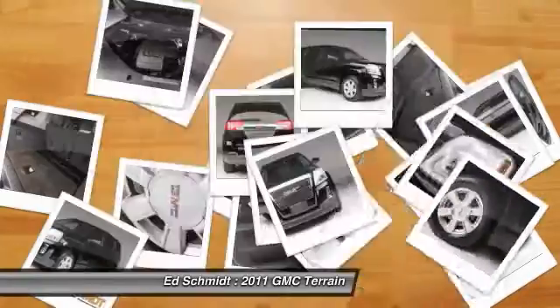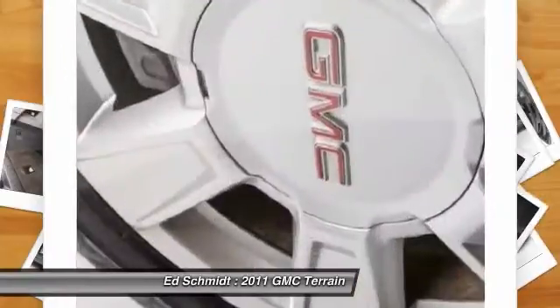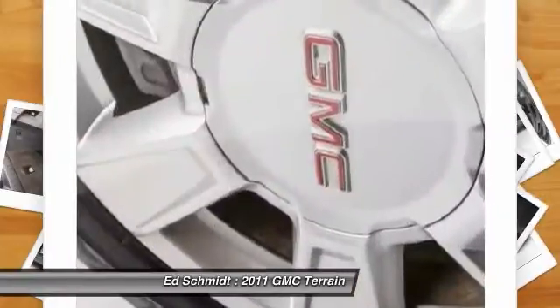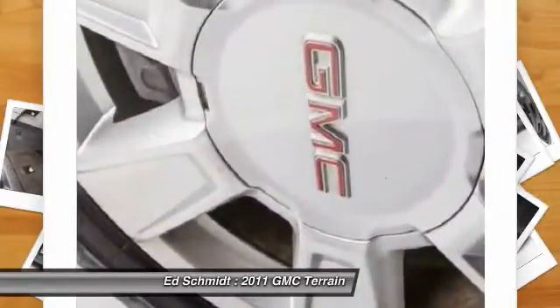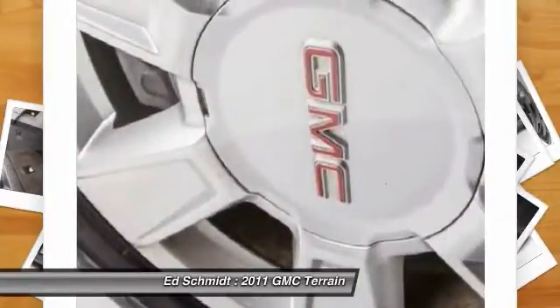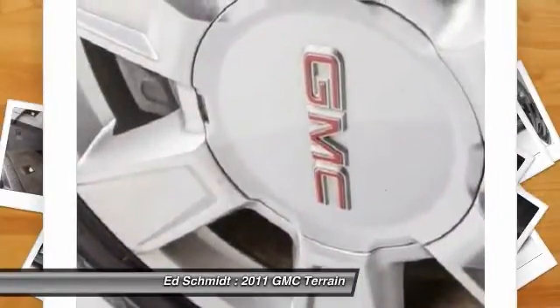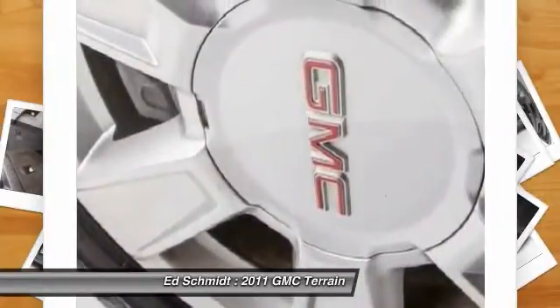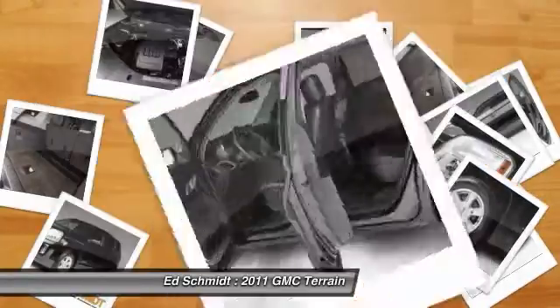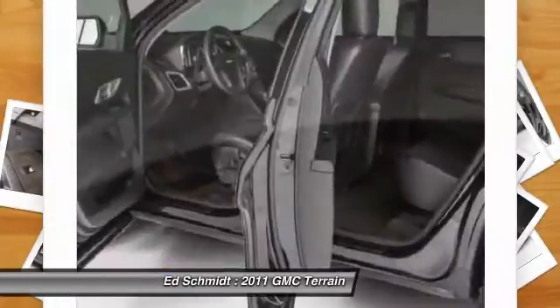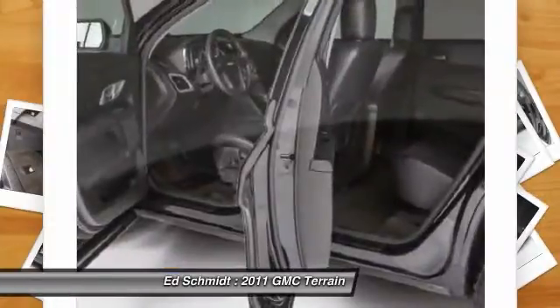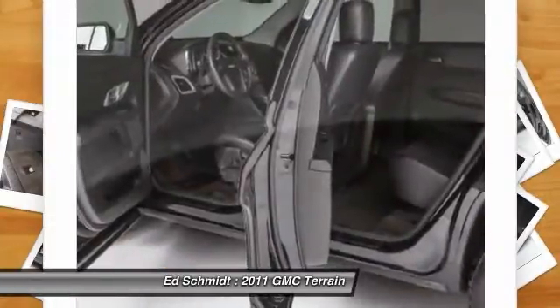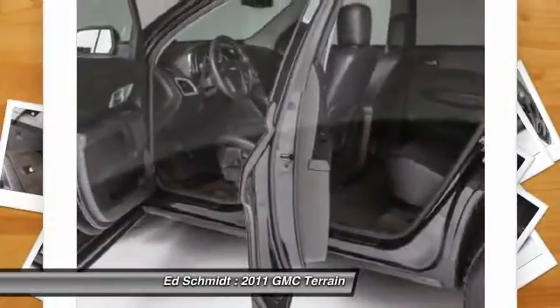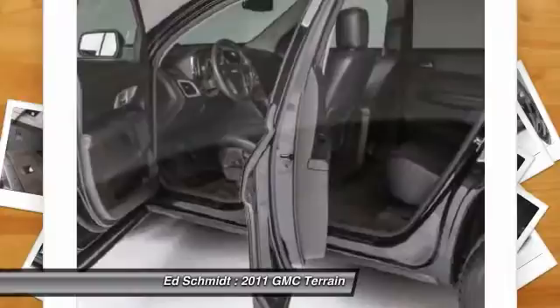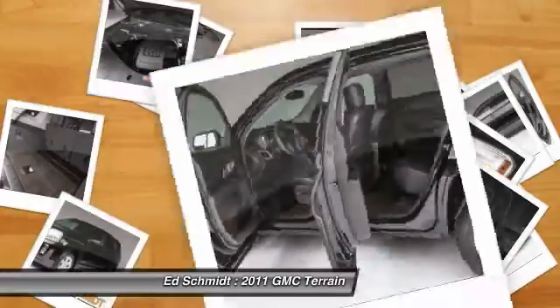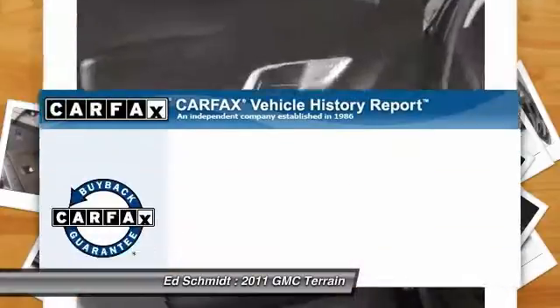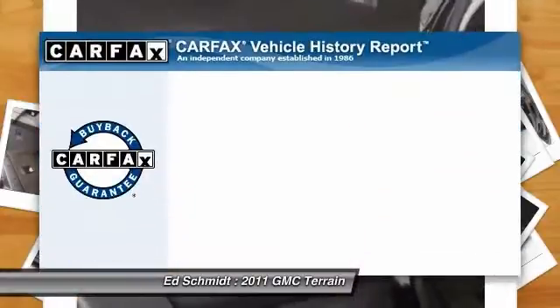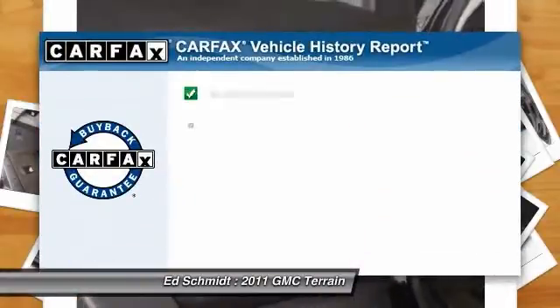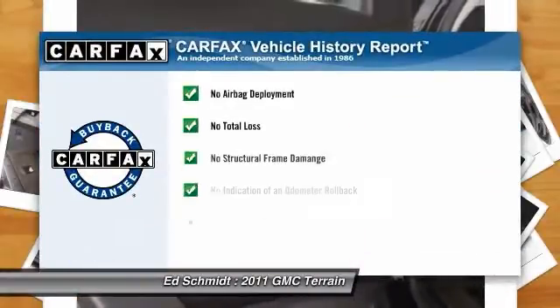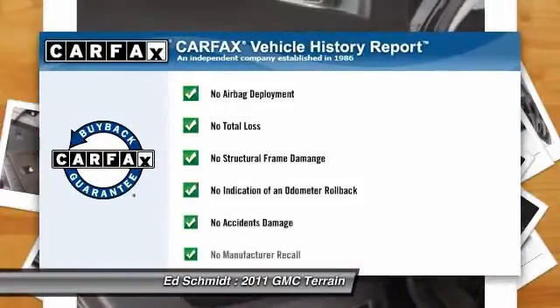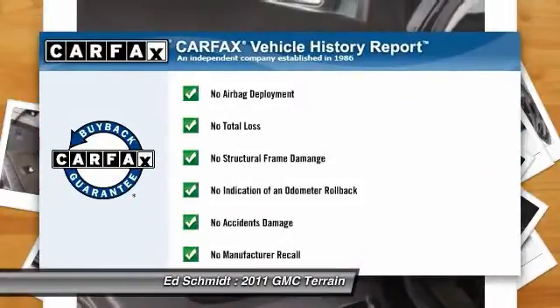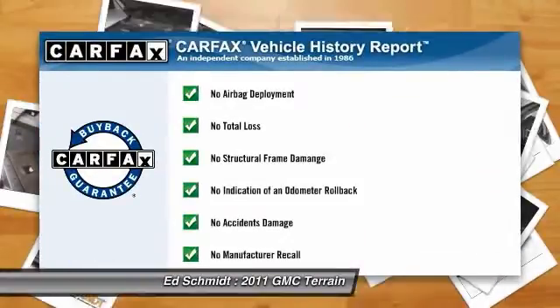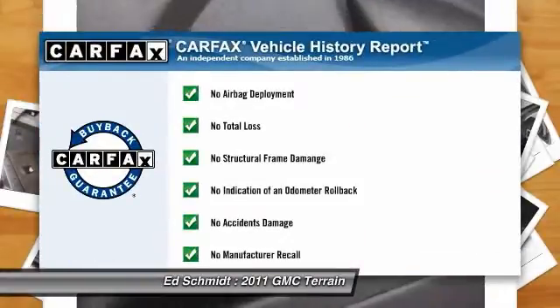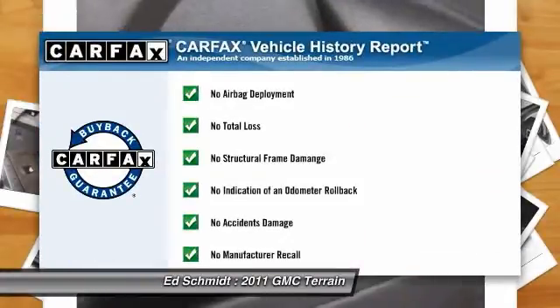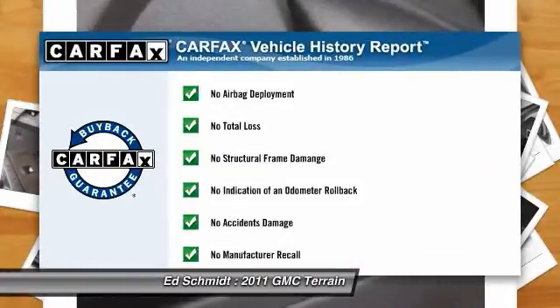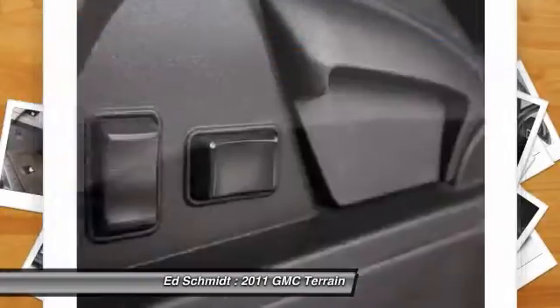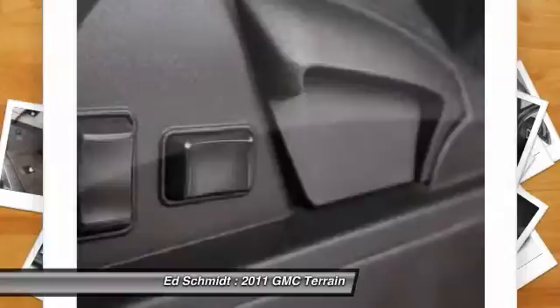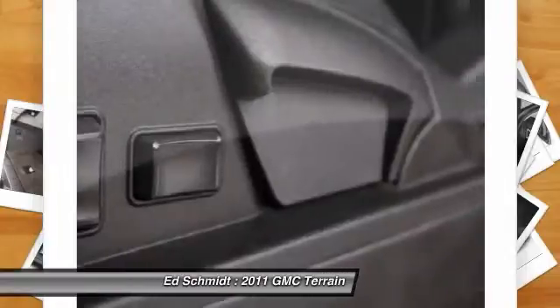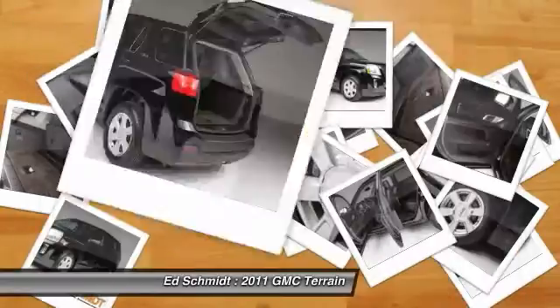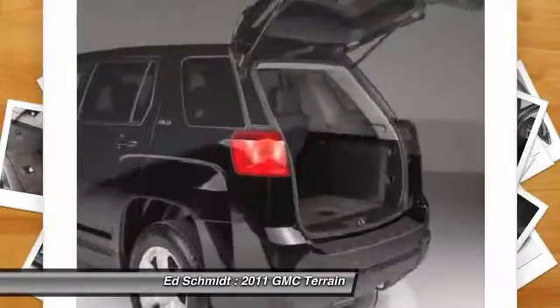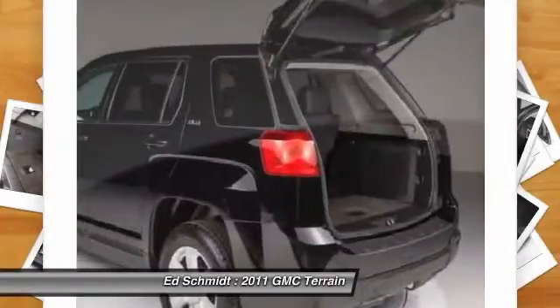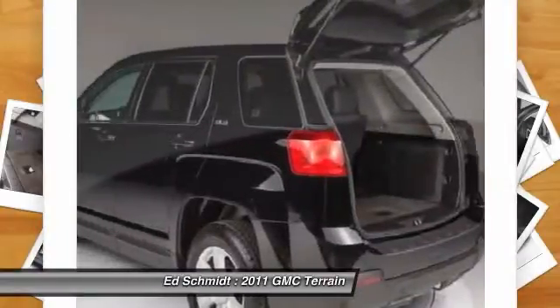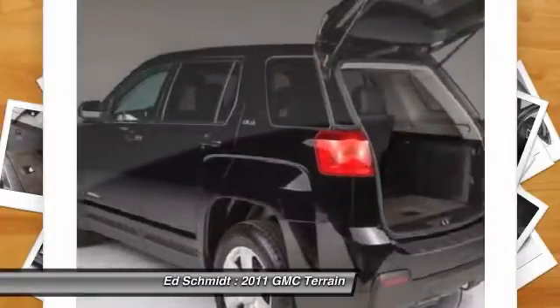Auto dimming rear view mirror. This vehicle qualifies for Carfax buy-back guarantee. This vehicle offers reliability and good looks at a great price. So come in and take a test drive today.